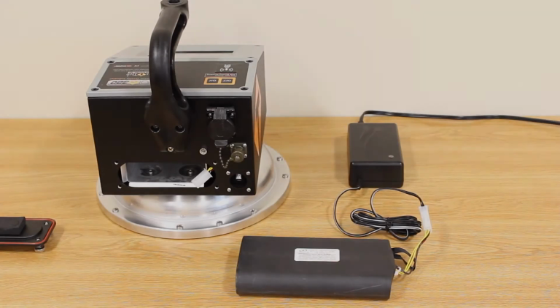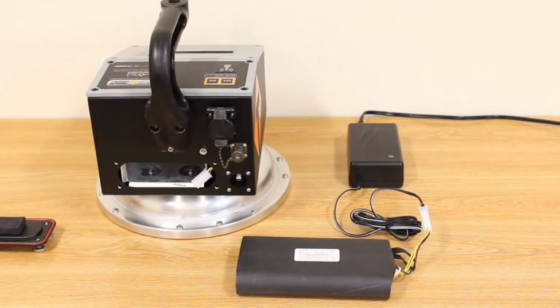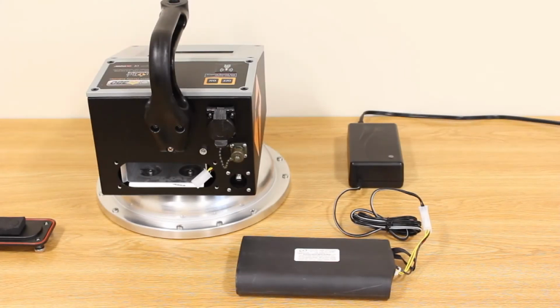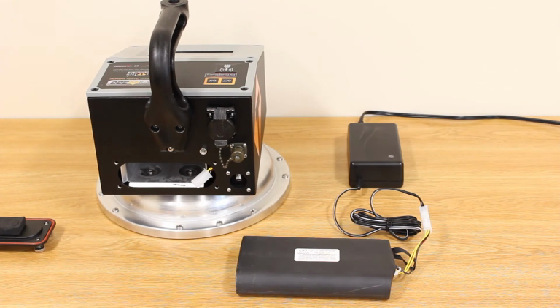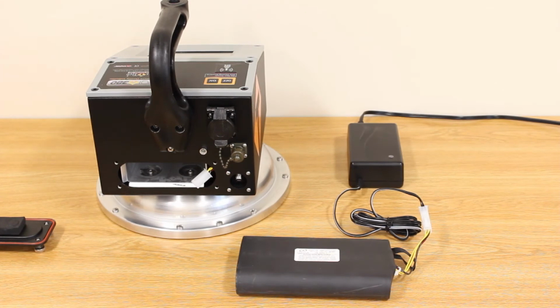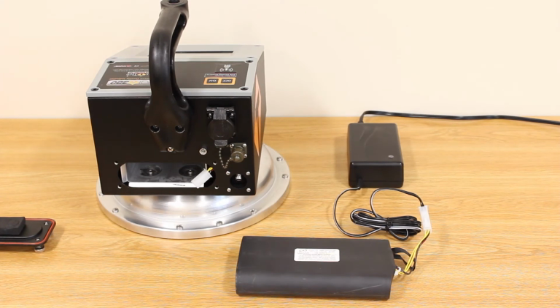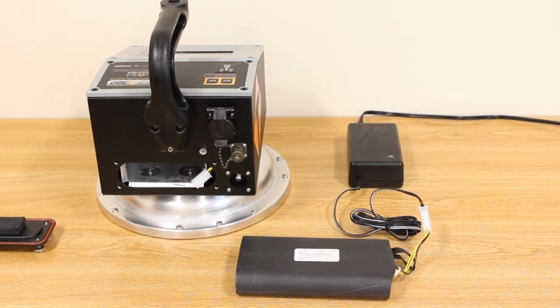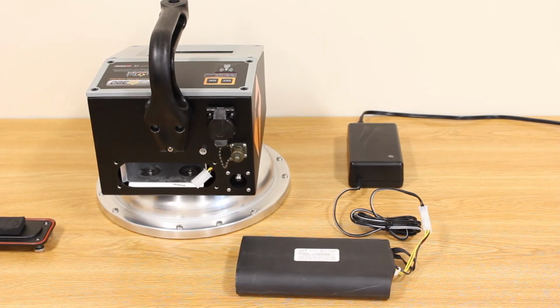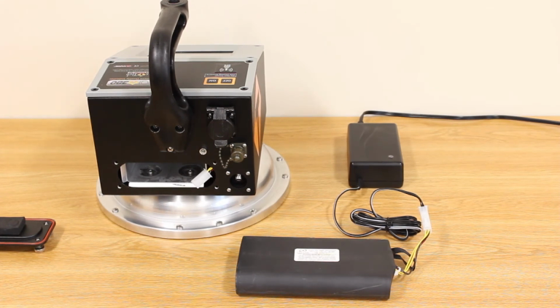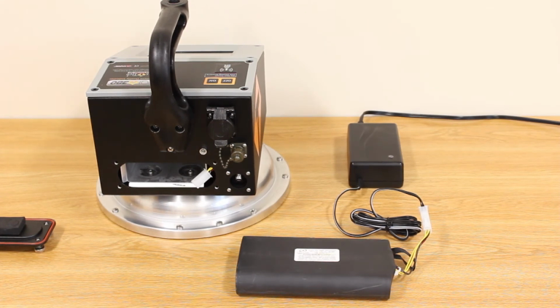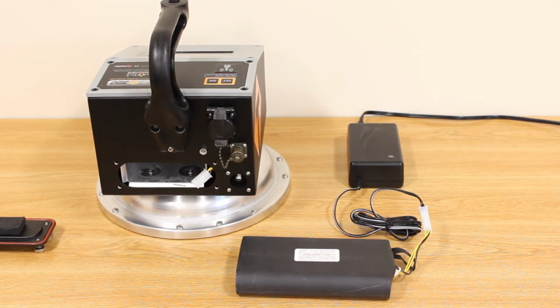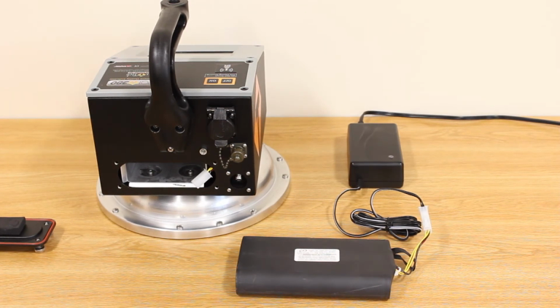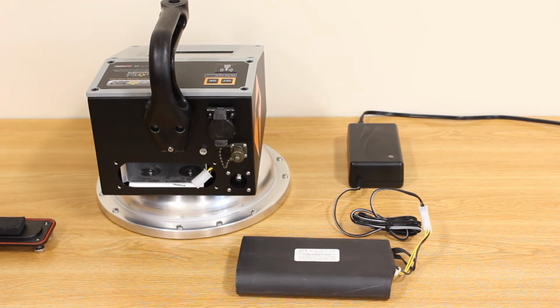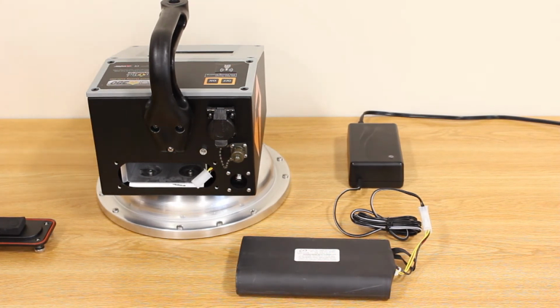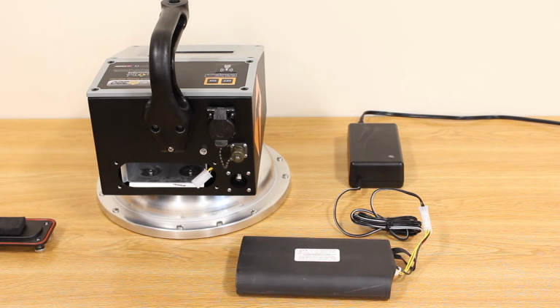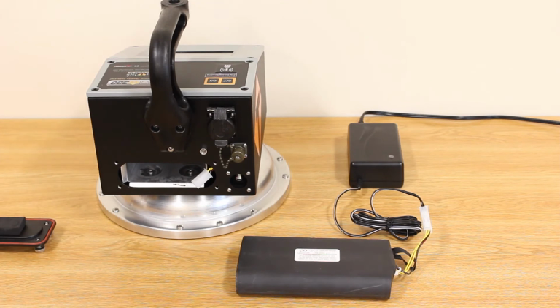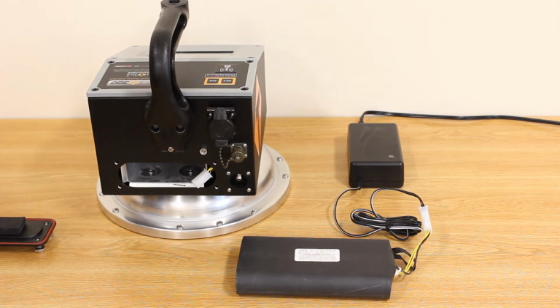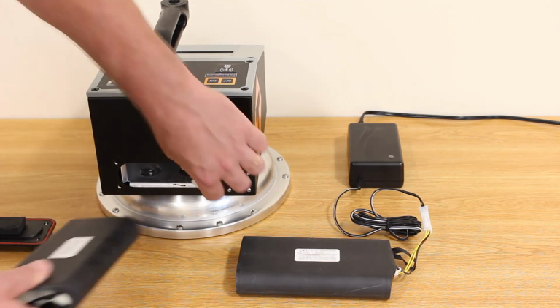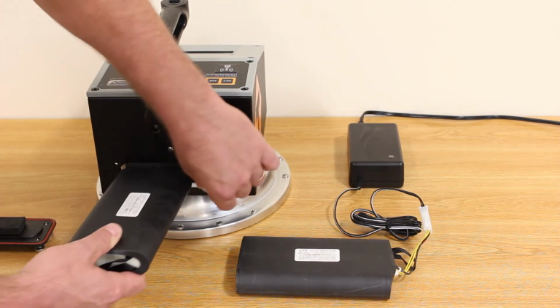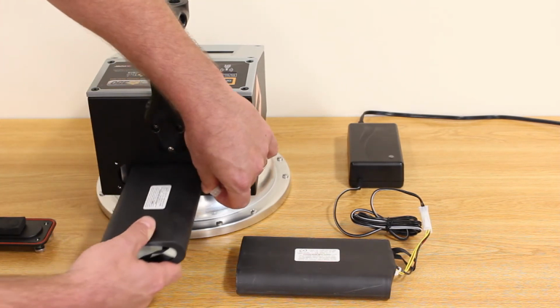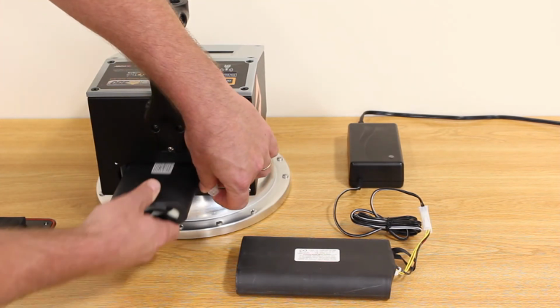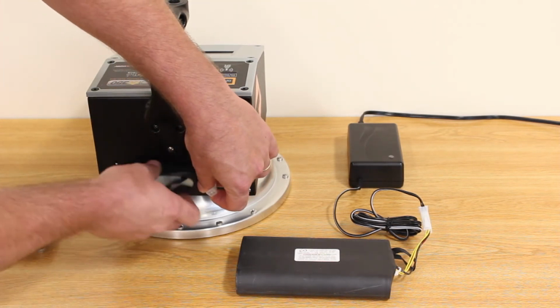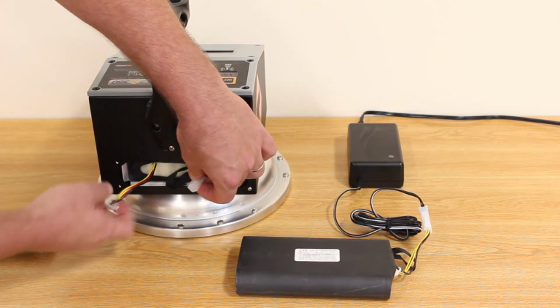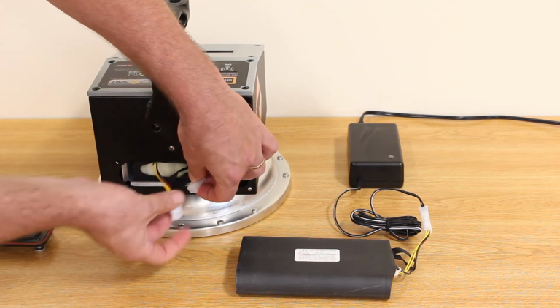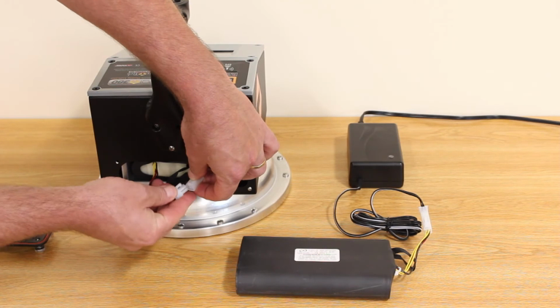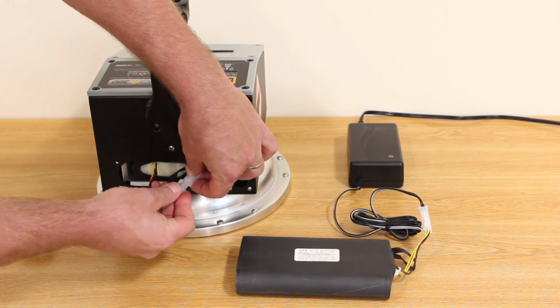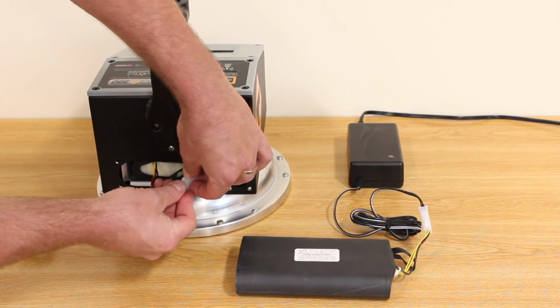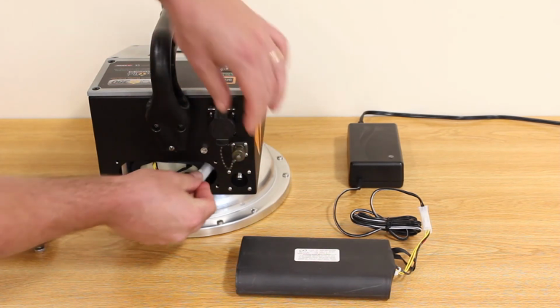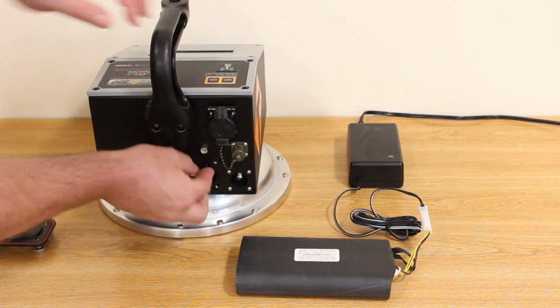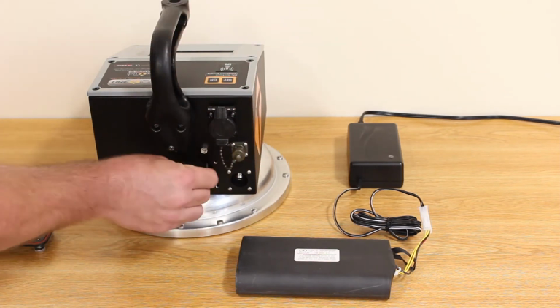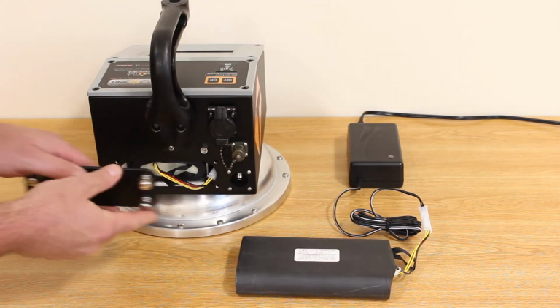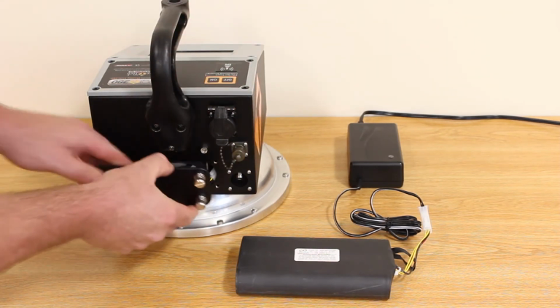While that battery is charging, you can install a secondary charged battery into your gauge and get back on the job. Simply slide the charged battery into the cradle, plug it in, and install the battery door.